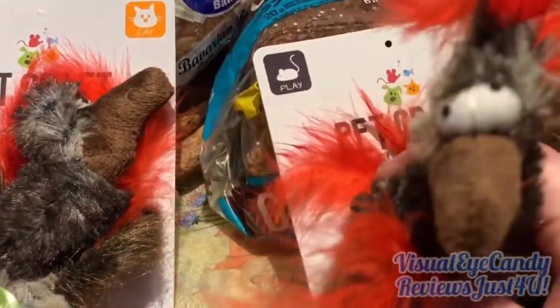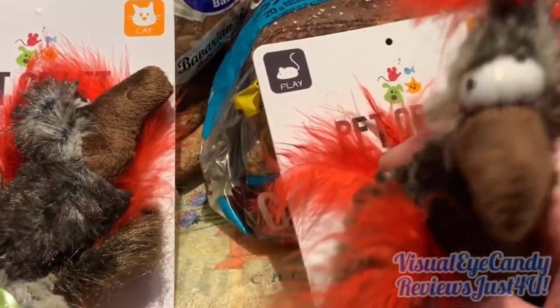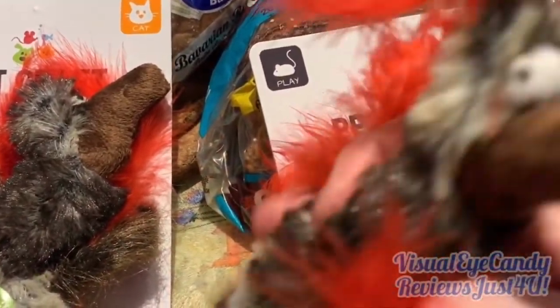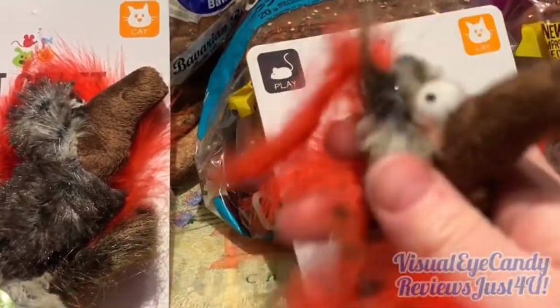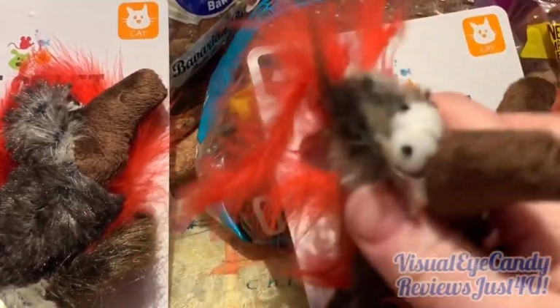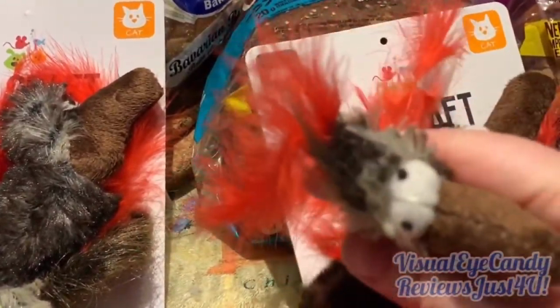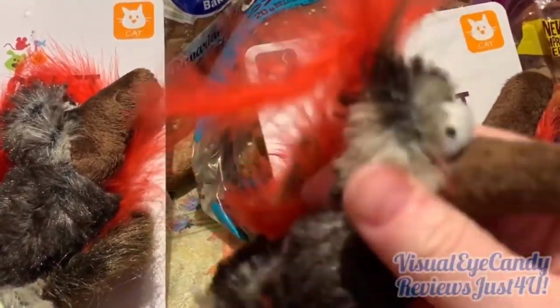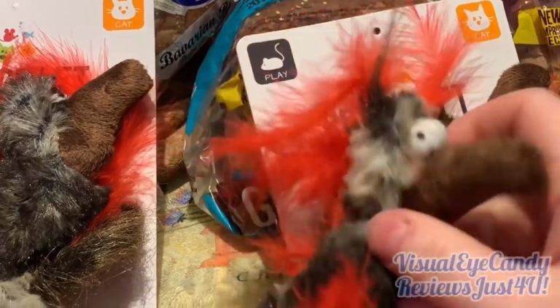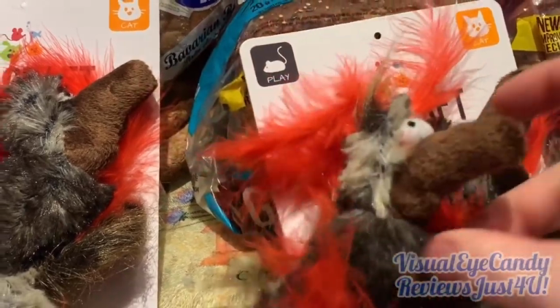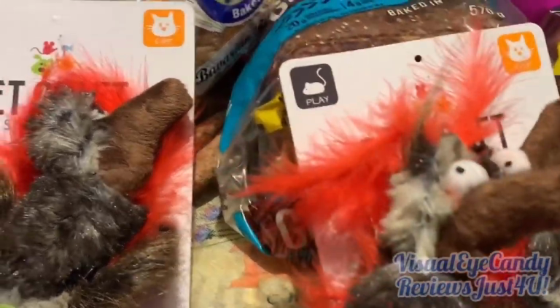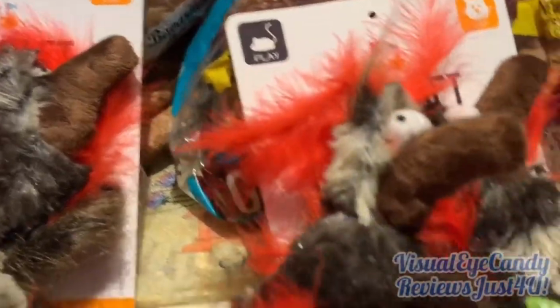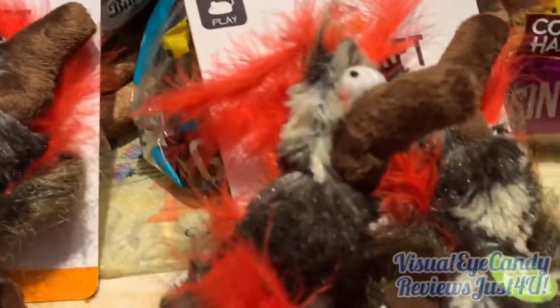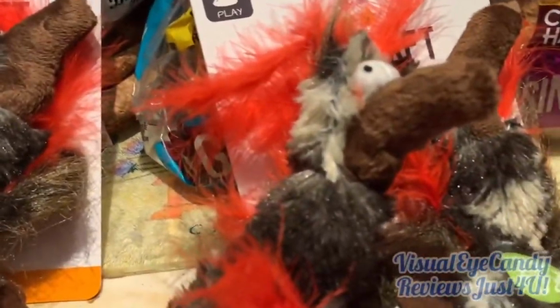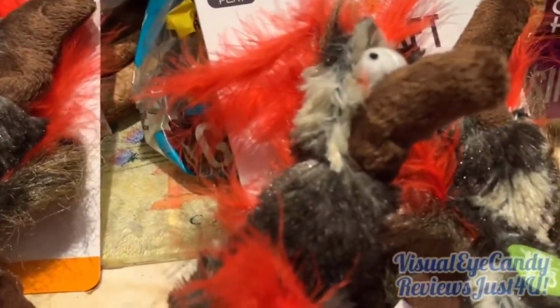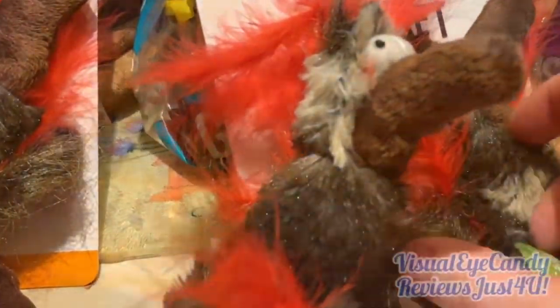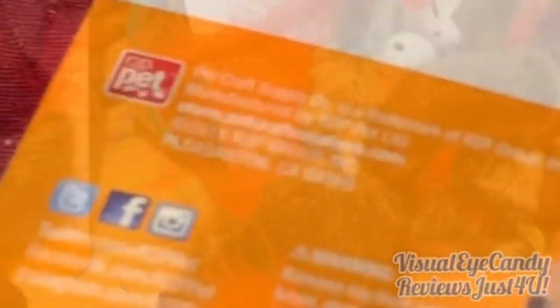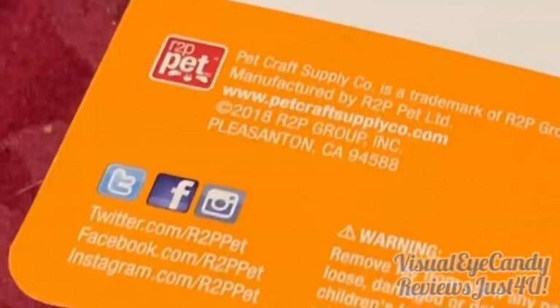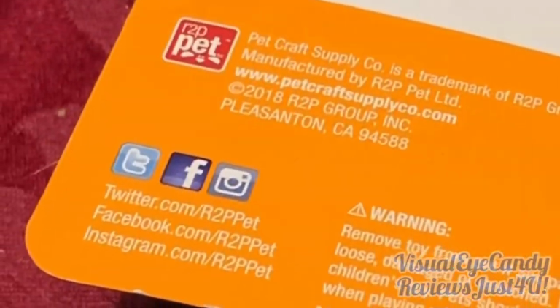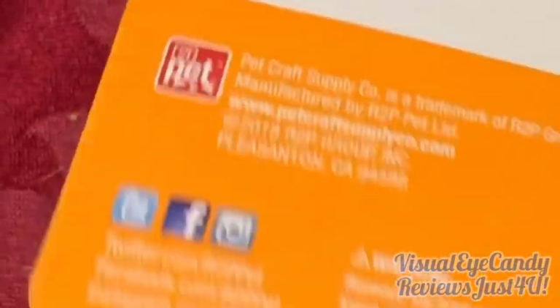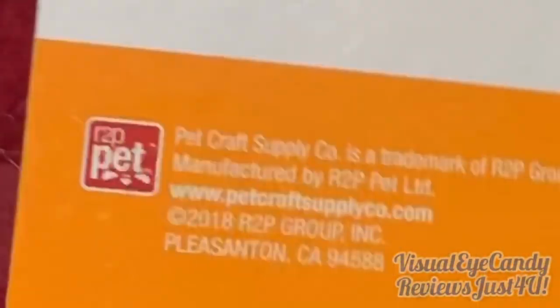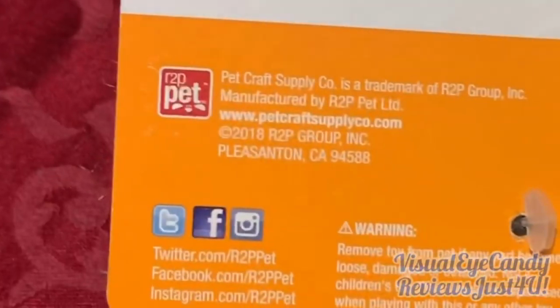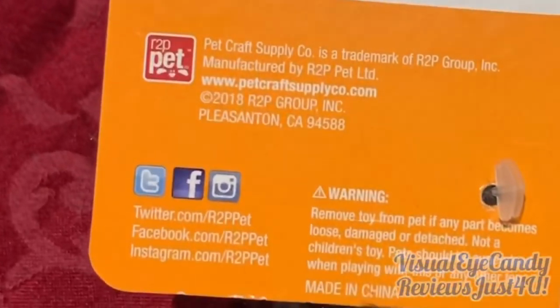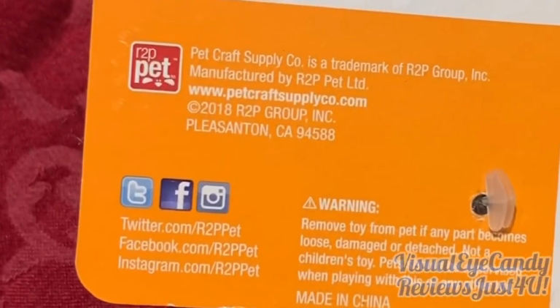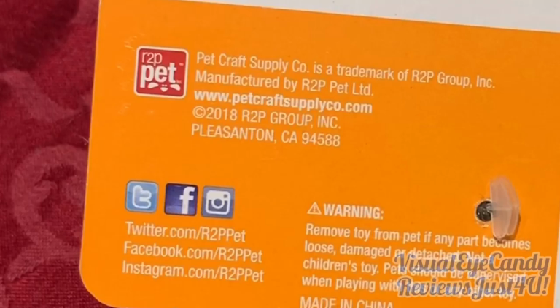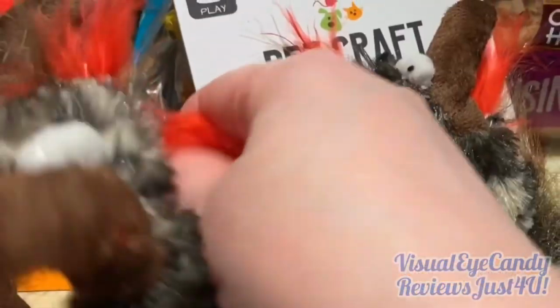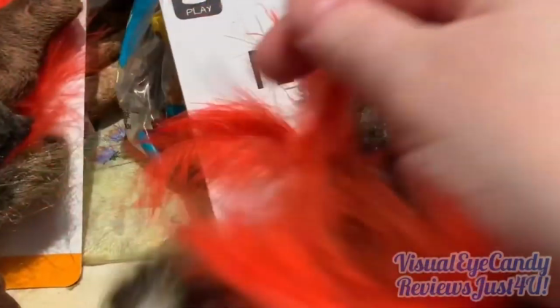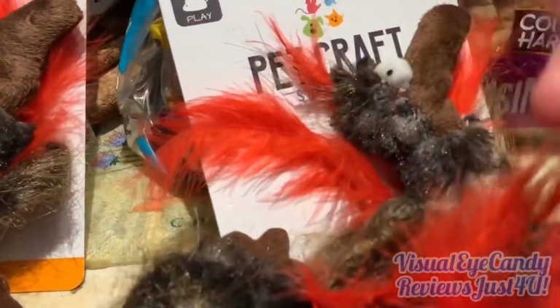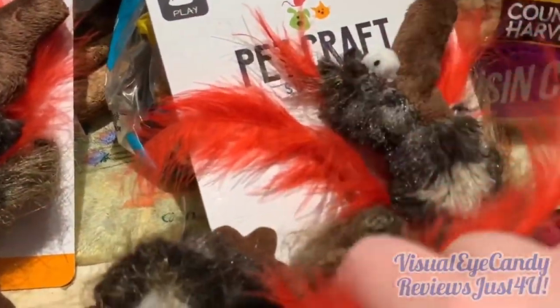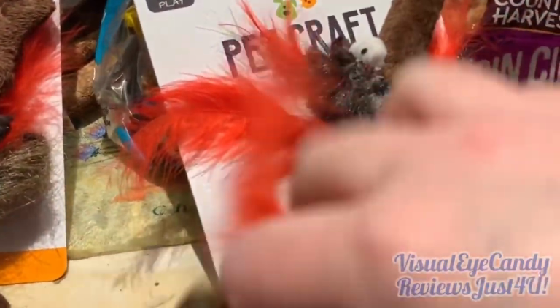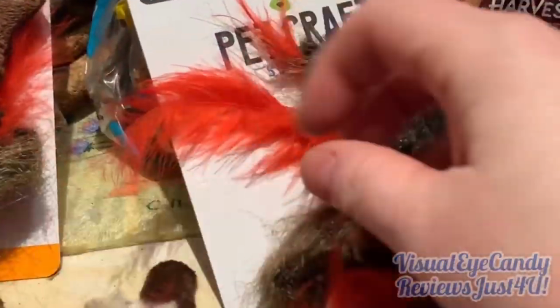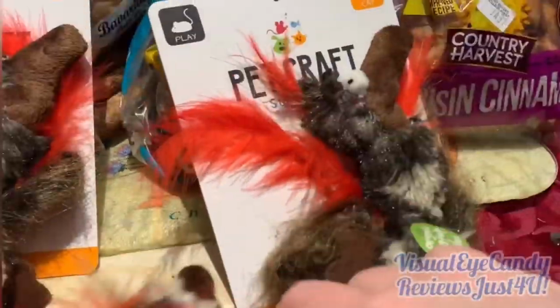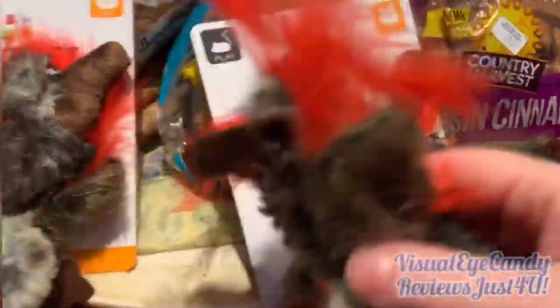The only thing I didn't like about it is that it fell apart so fast — I guess maybe she liked it so much. It tells you the website on the back. The first thing to go, of course, is the feathers.